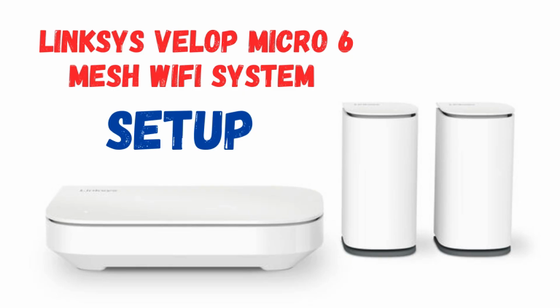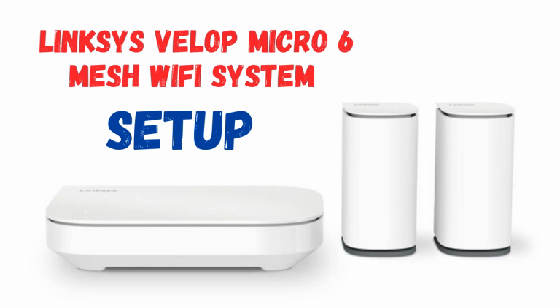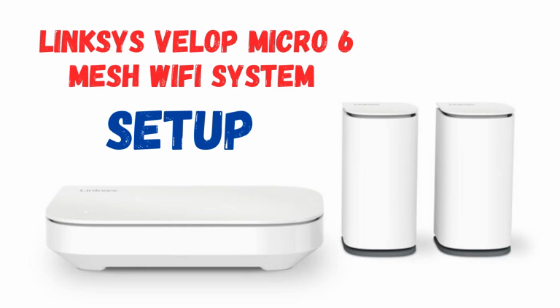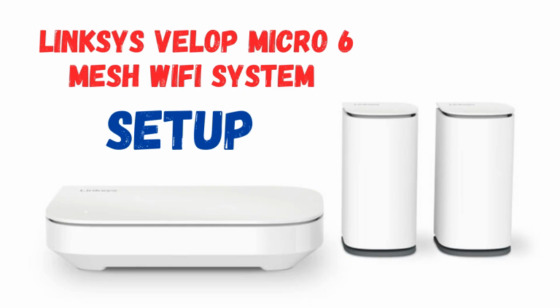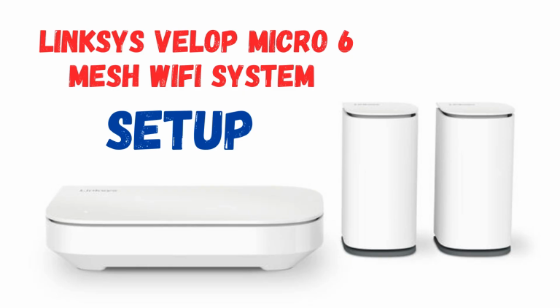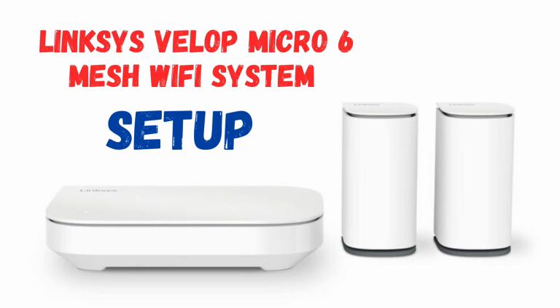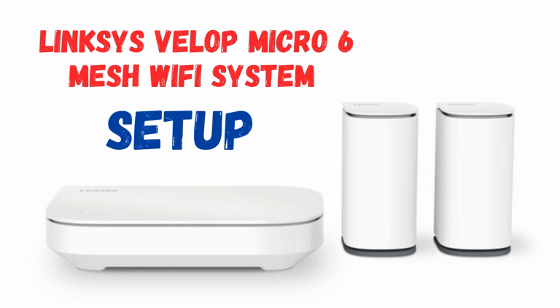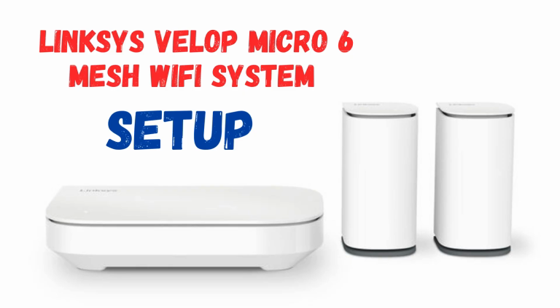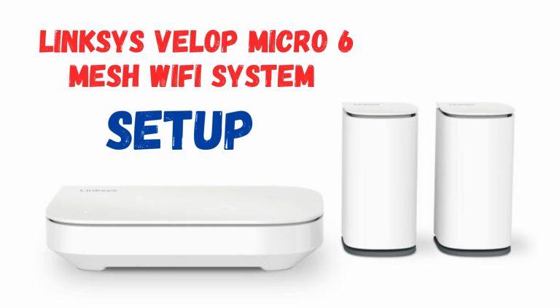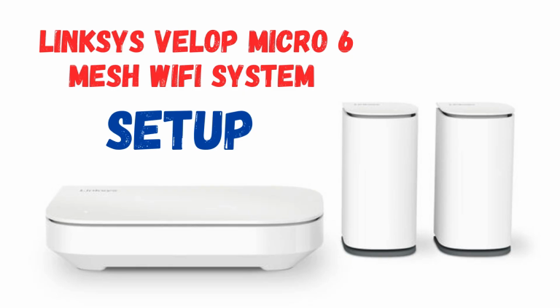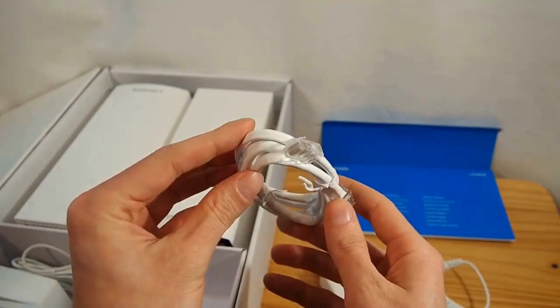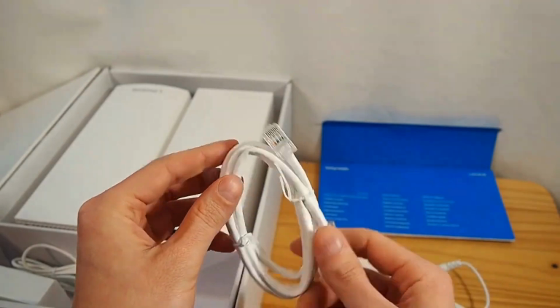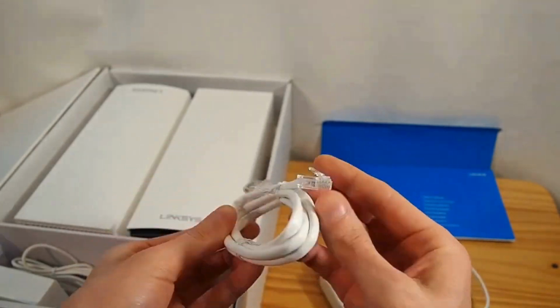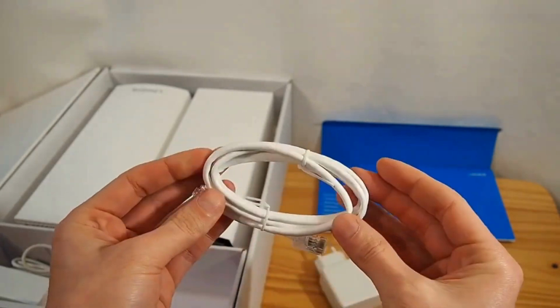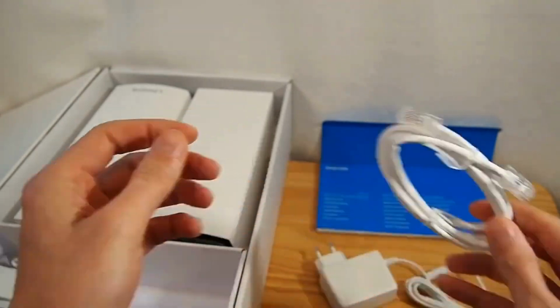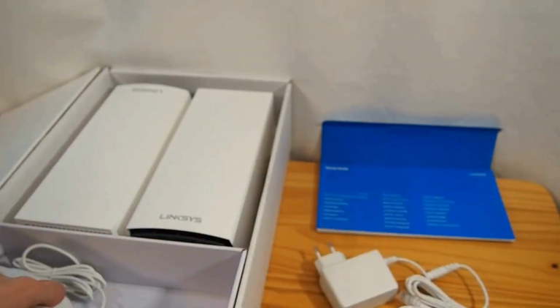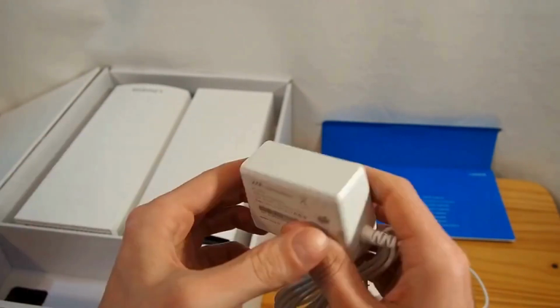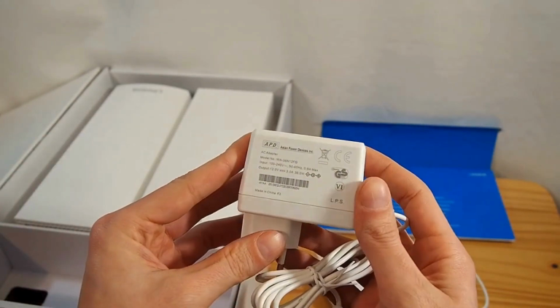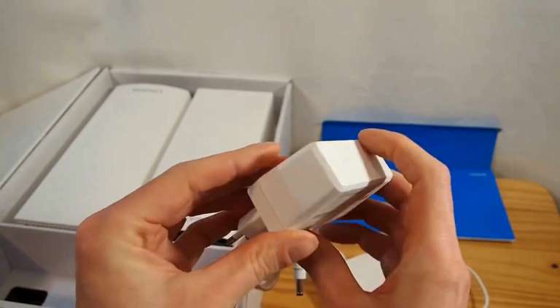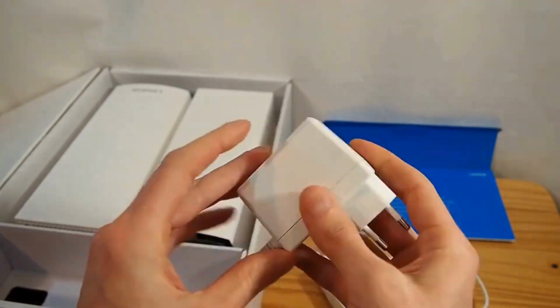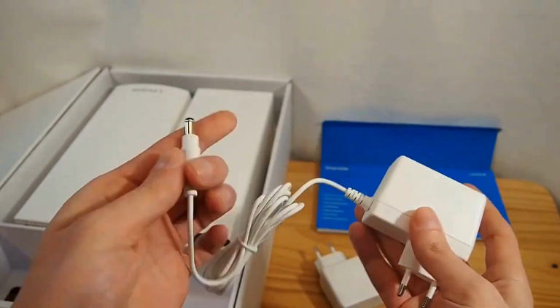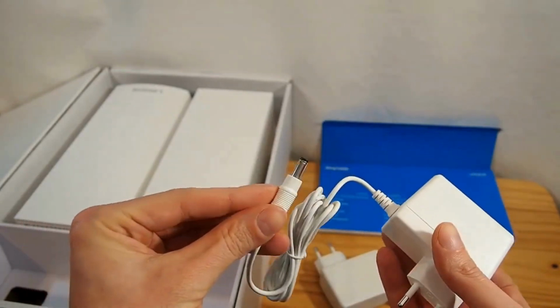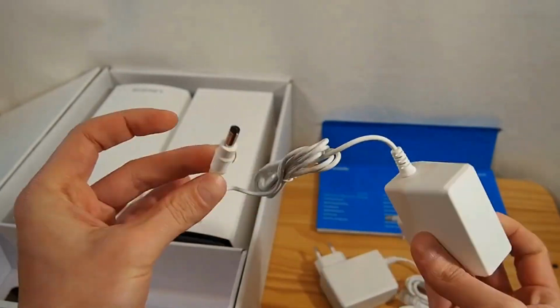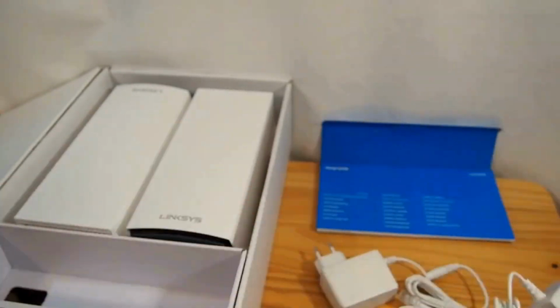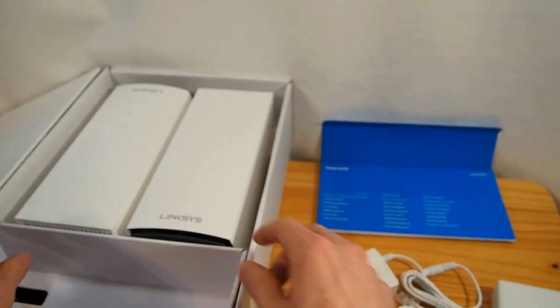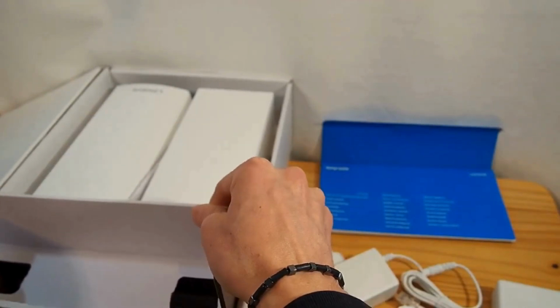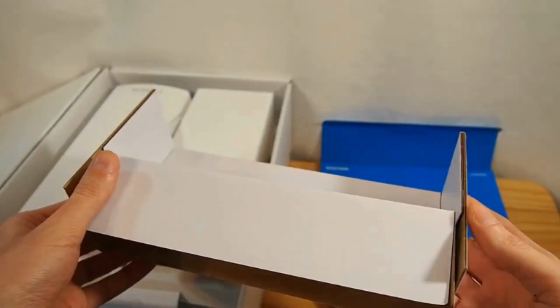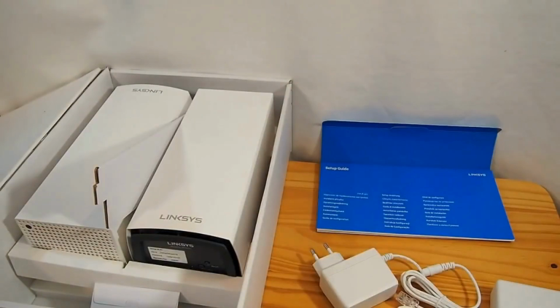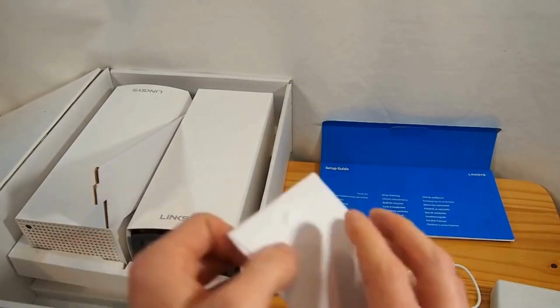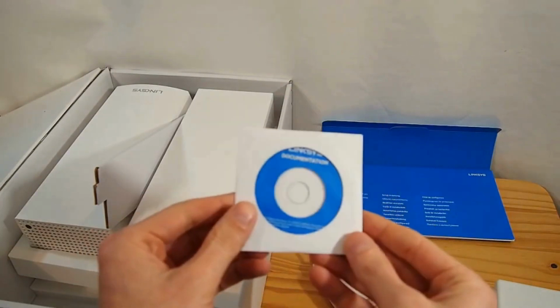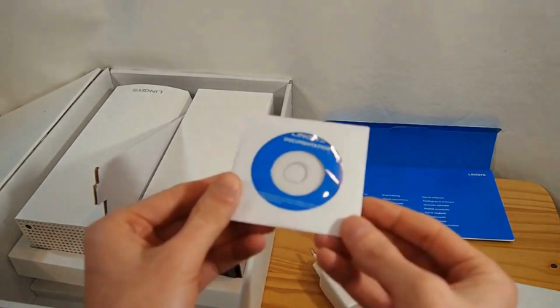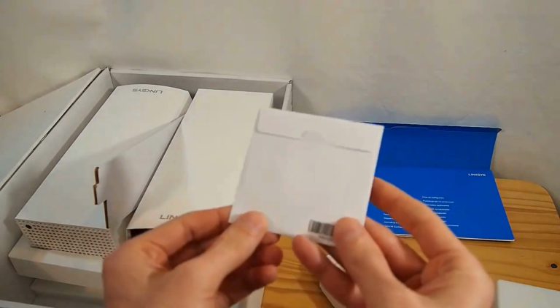LinkSys VLOP Micro 6 Mesh Wi-Fi System Setup. Open the box and take out all components, including the VLOP nodes, power adapters, and Ethernet cables. This prepares everything you need for setup.